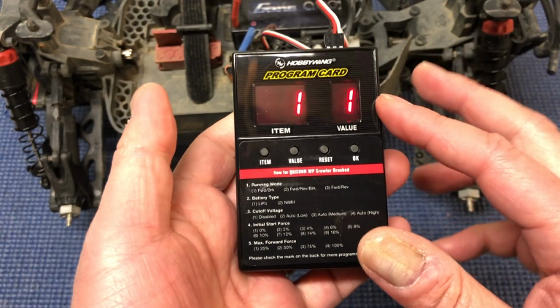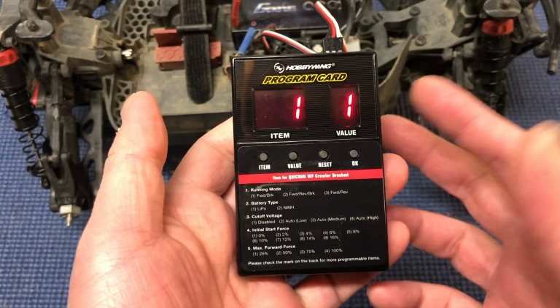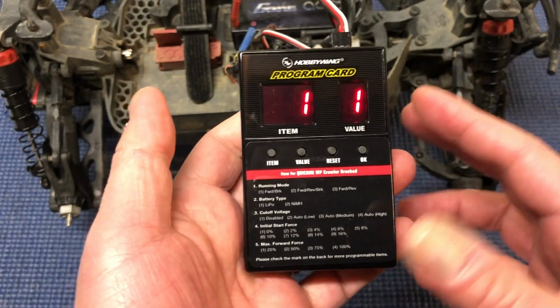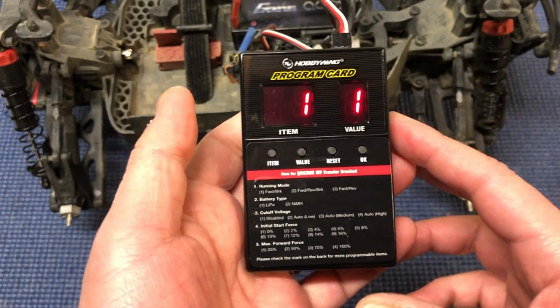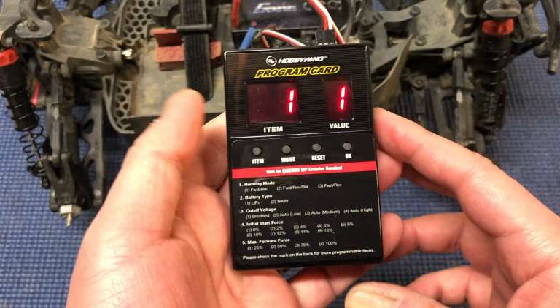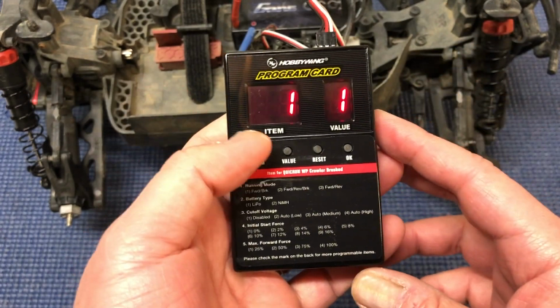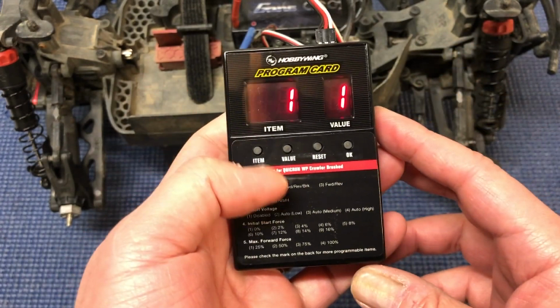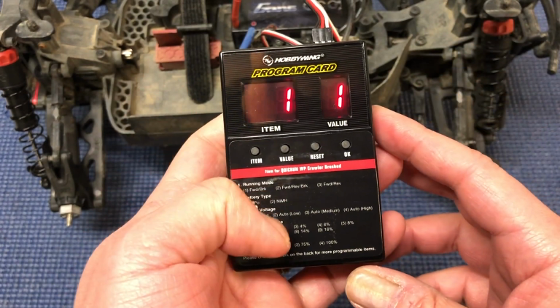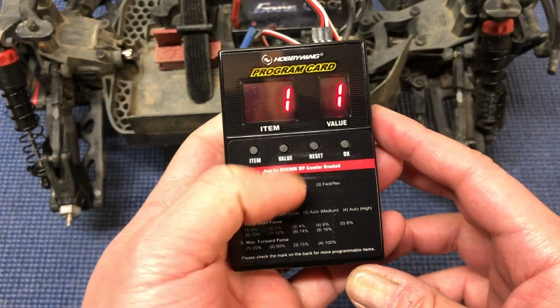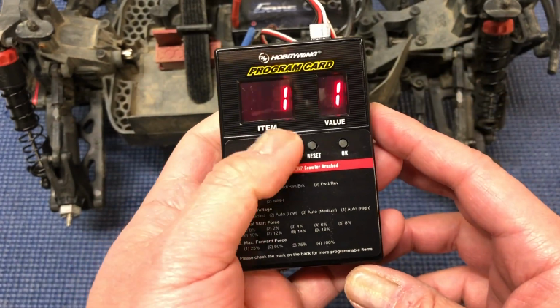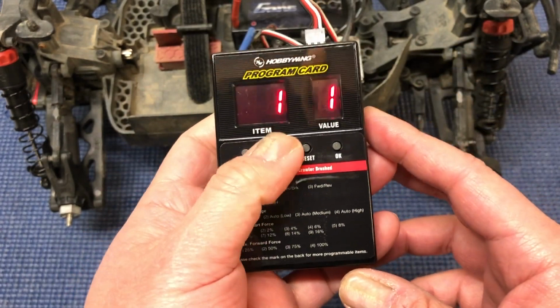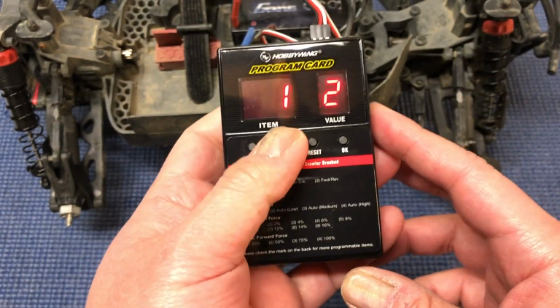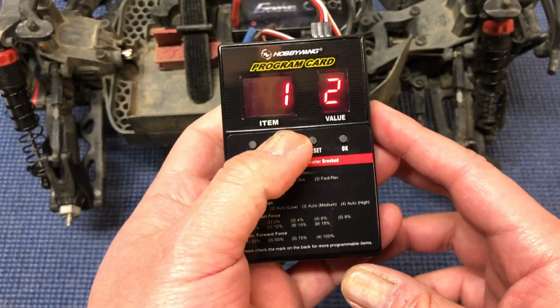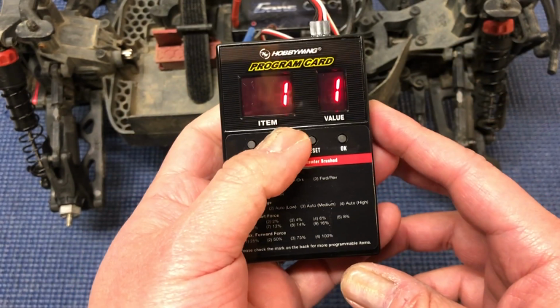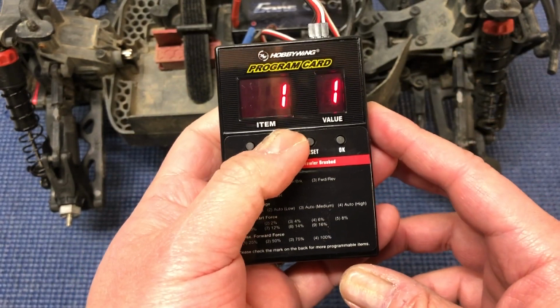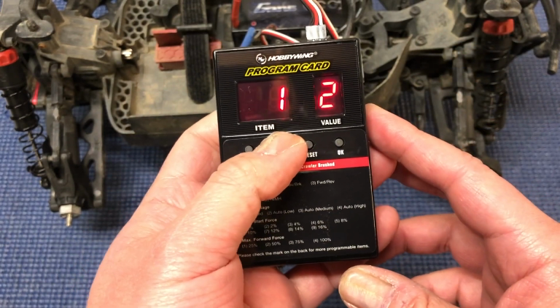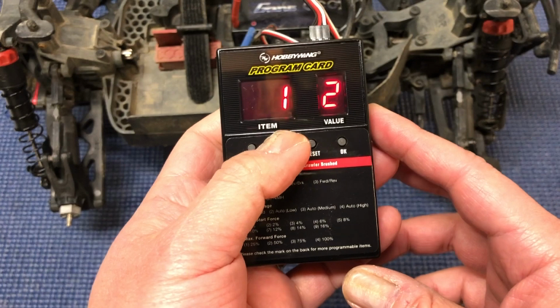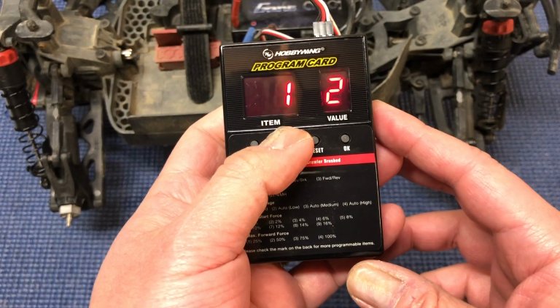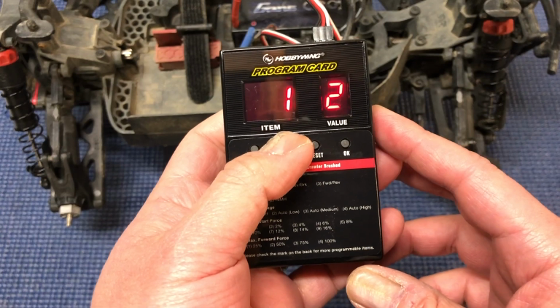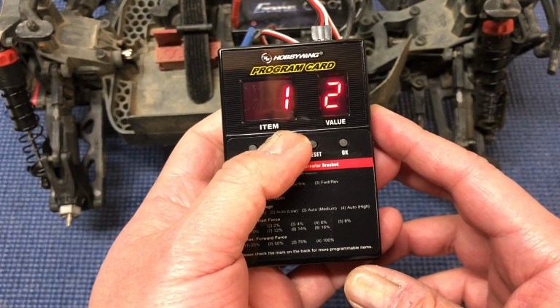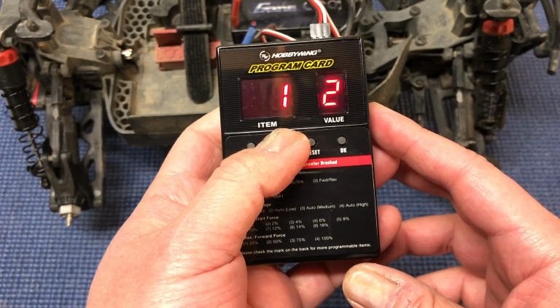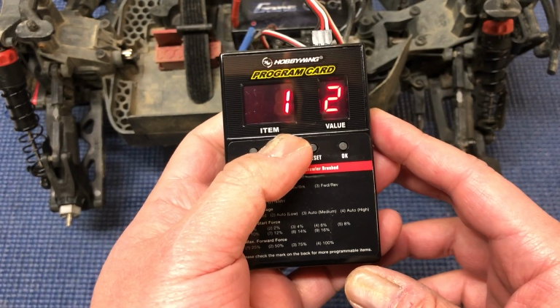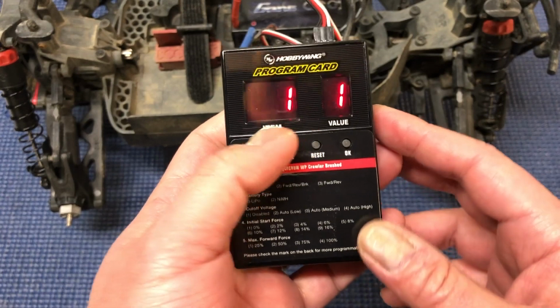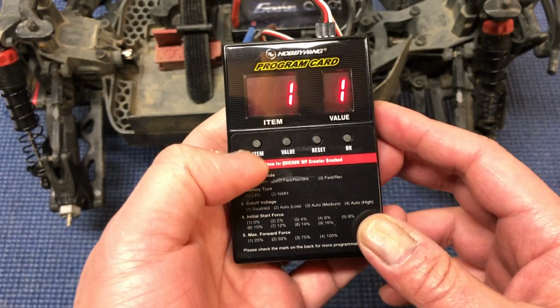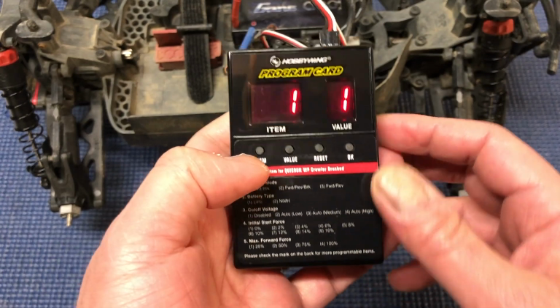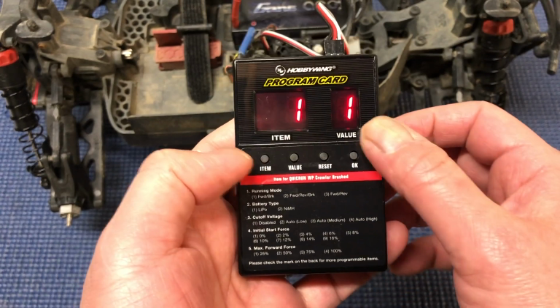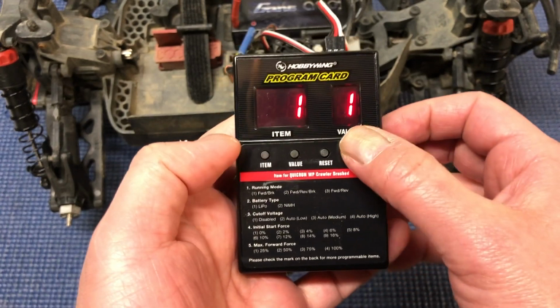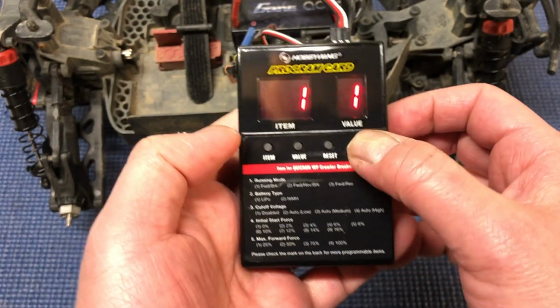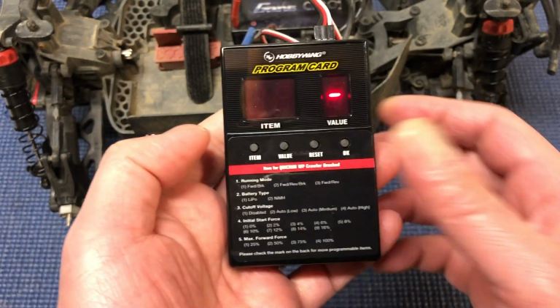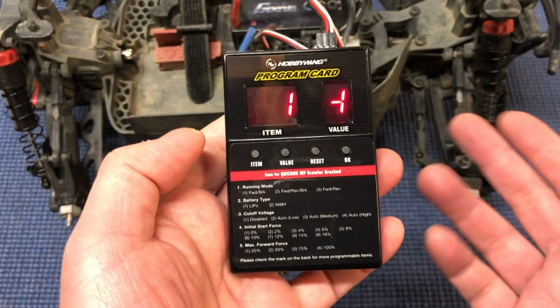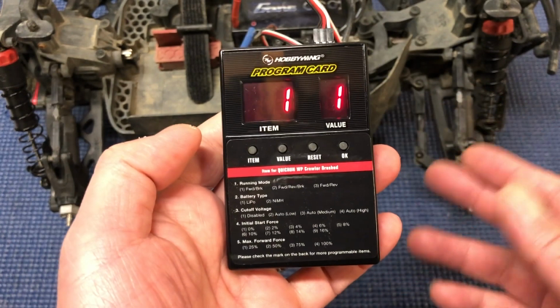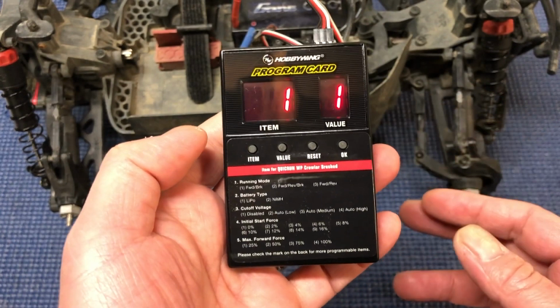For example, on item one, value one means it's set to LiPo. And you can change that of course to nickel-metal hydride, etc. Then you hit OK when you're done.